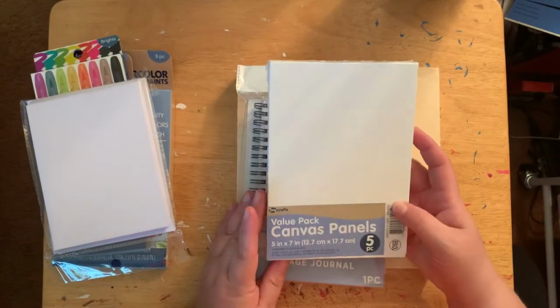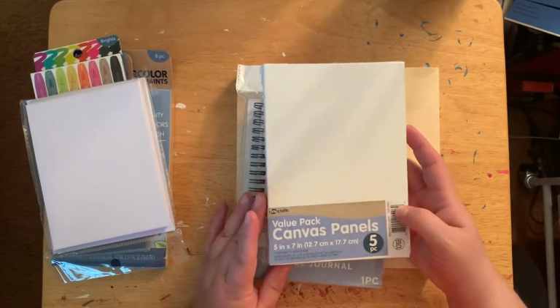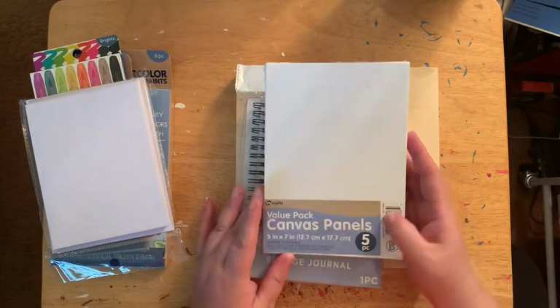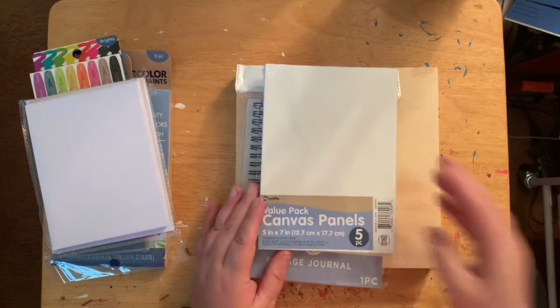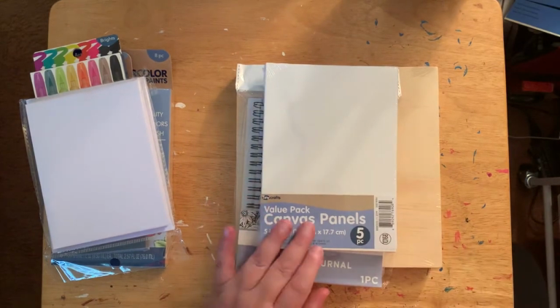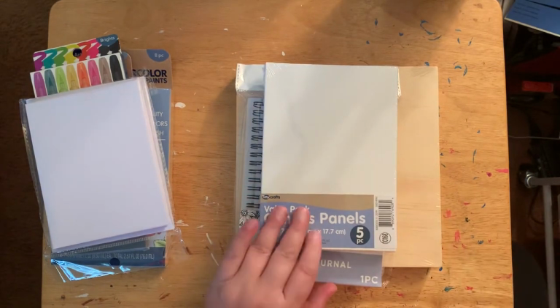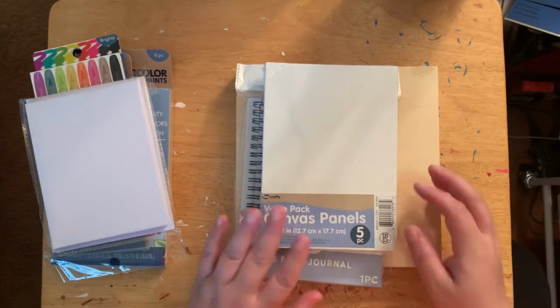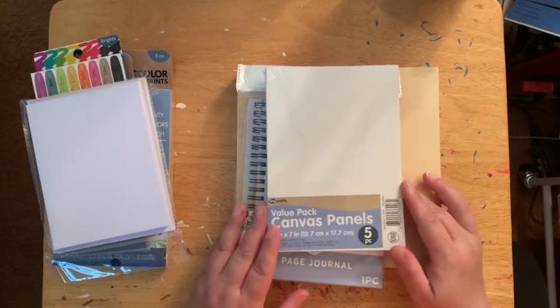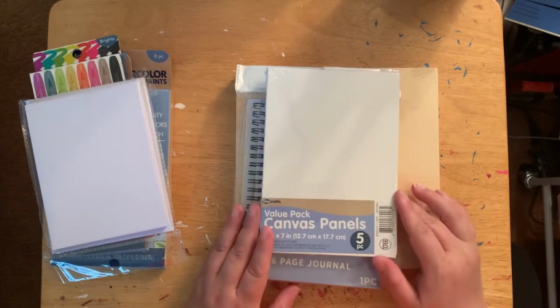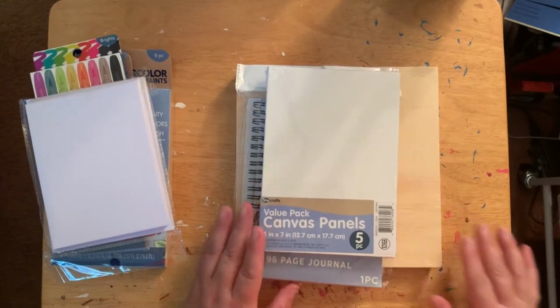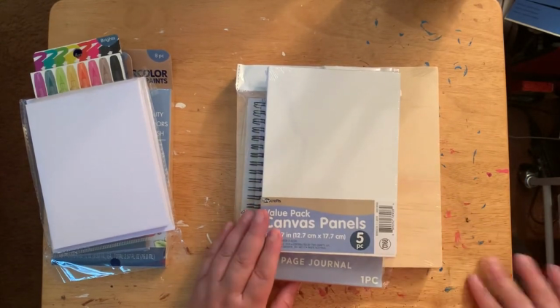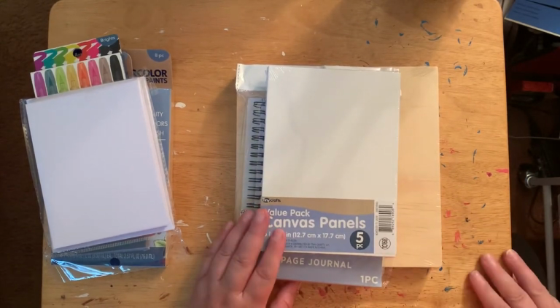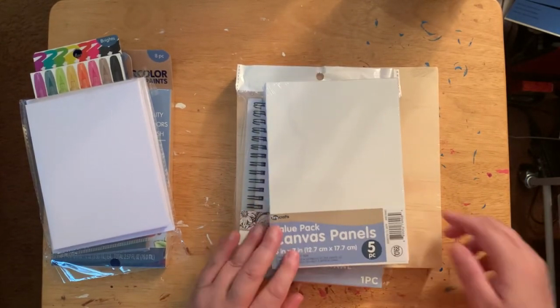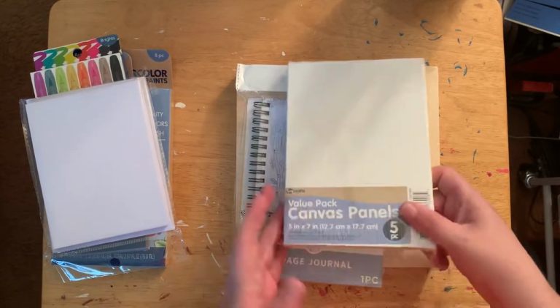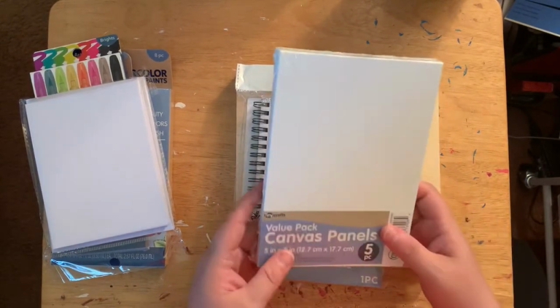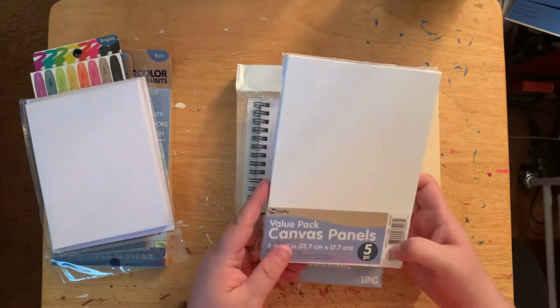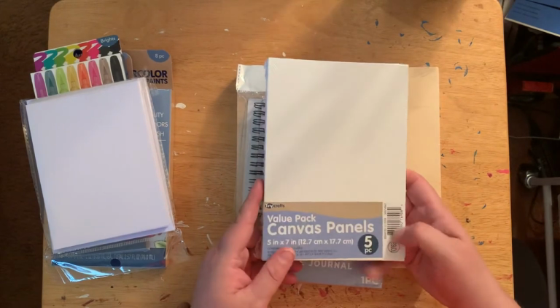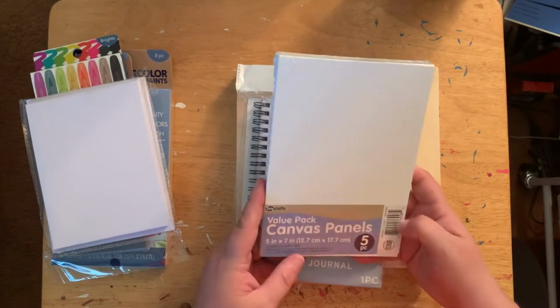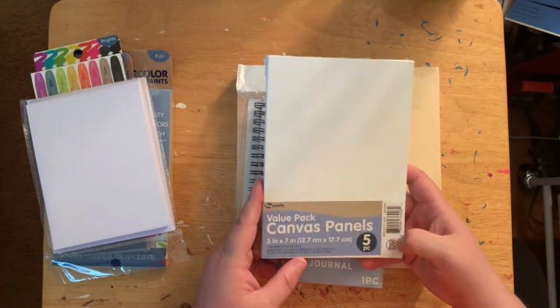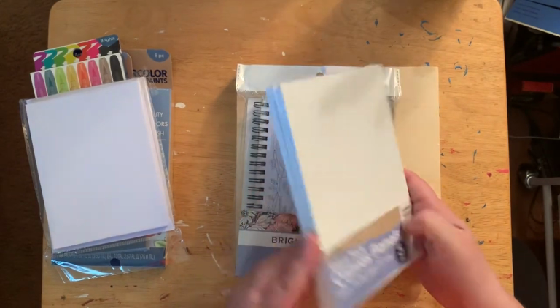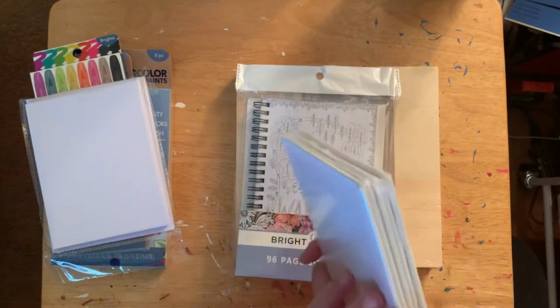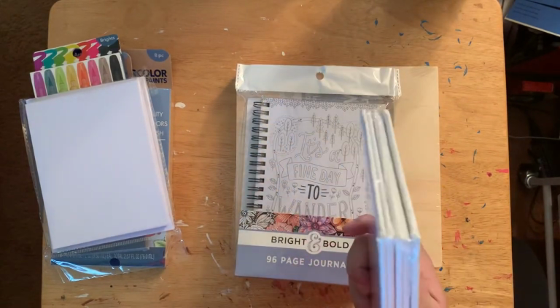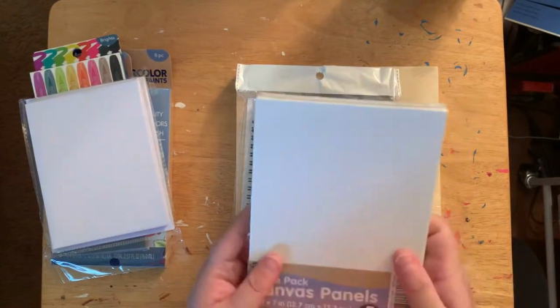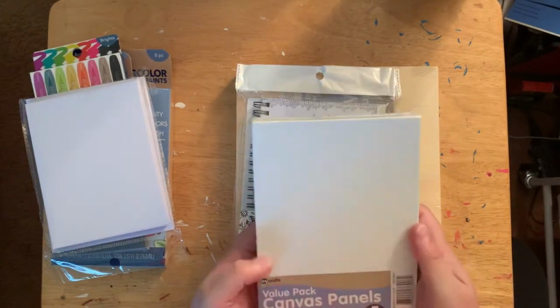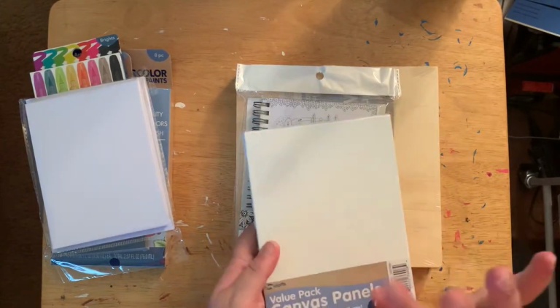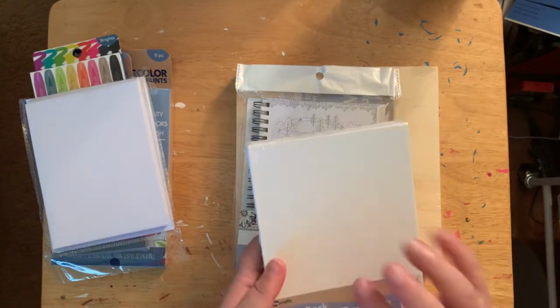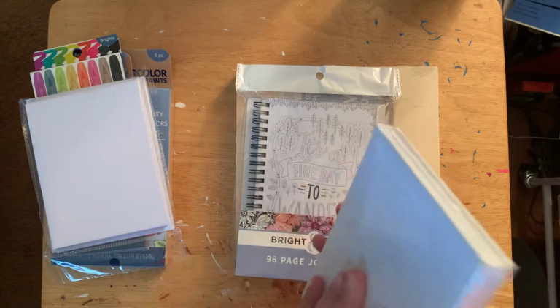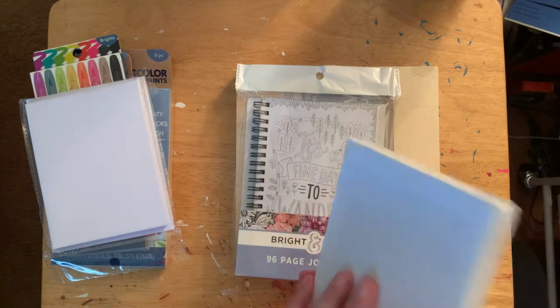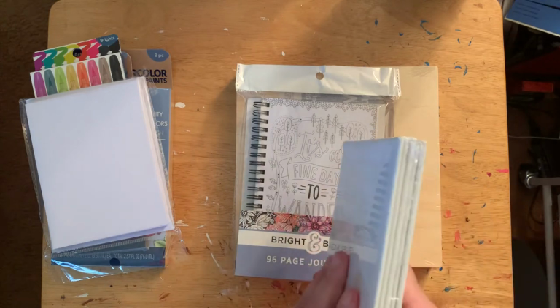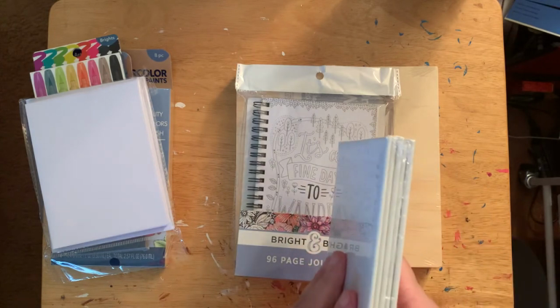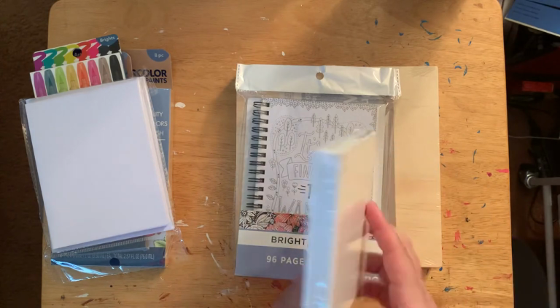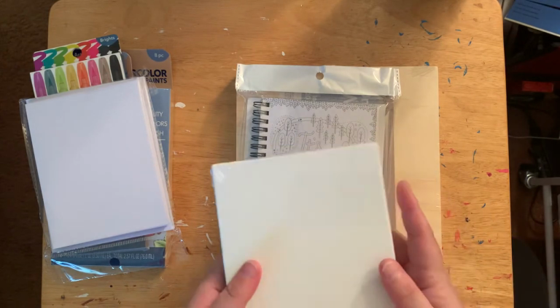Then I found a value pack of flat water canvases. I'm not sure where I put the sleeve — I think these were five dollars as well. They're flat canvases, so that's kind of neat.